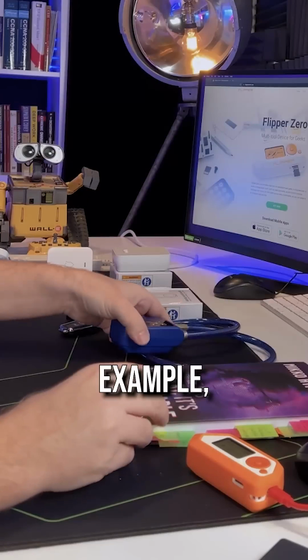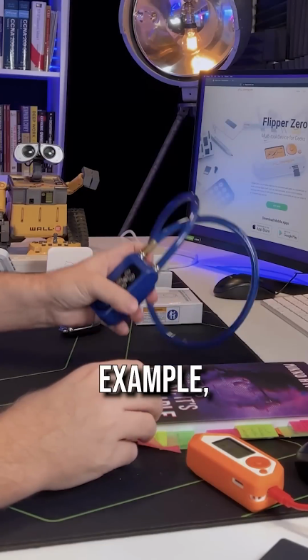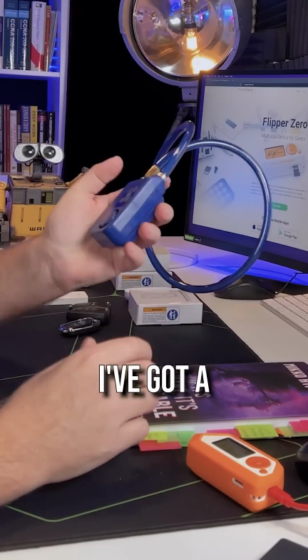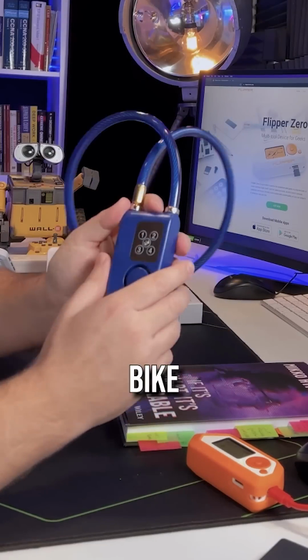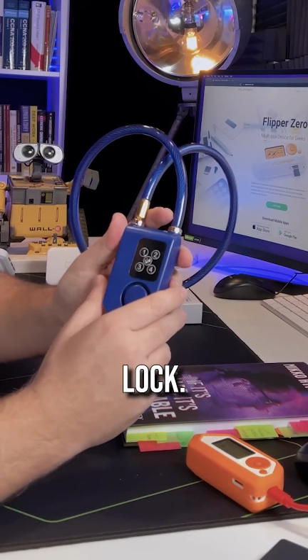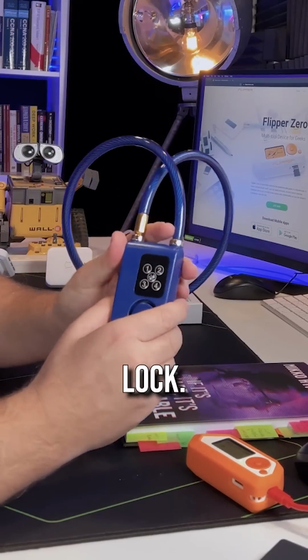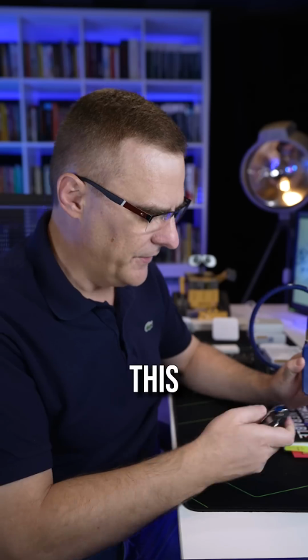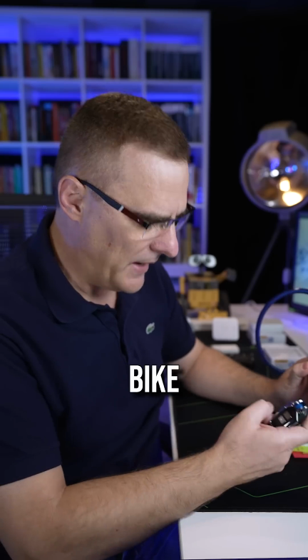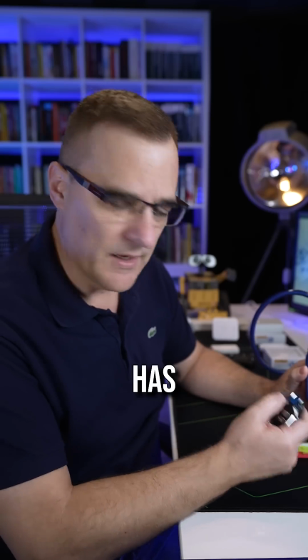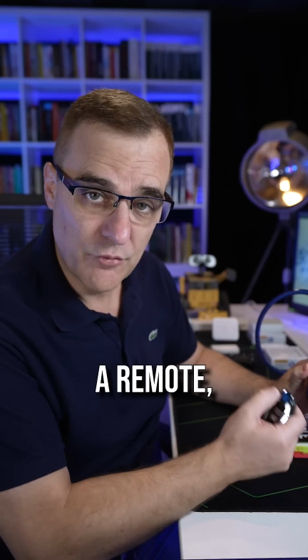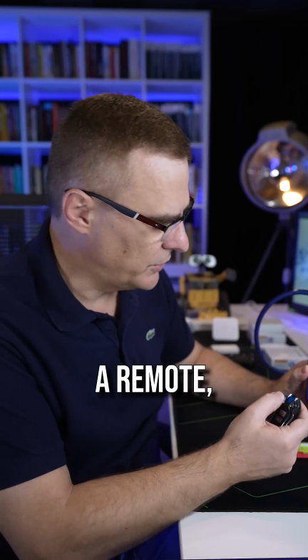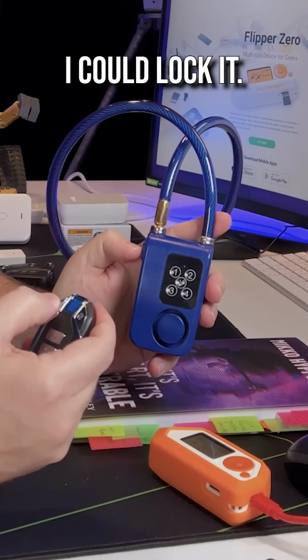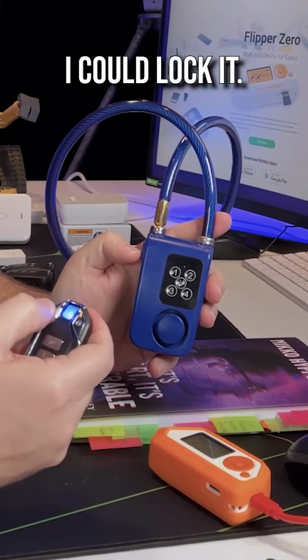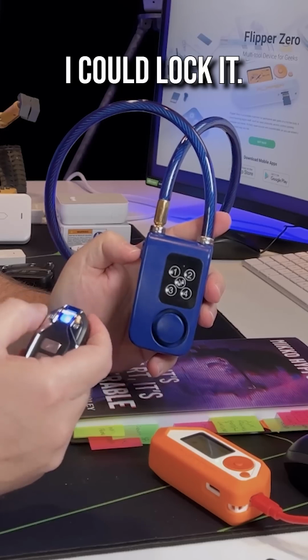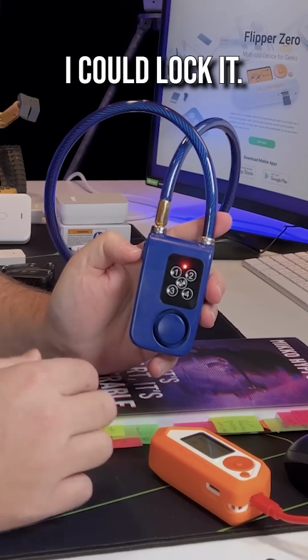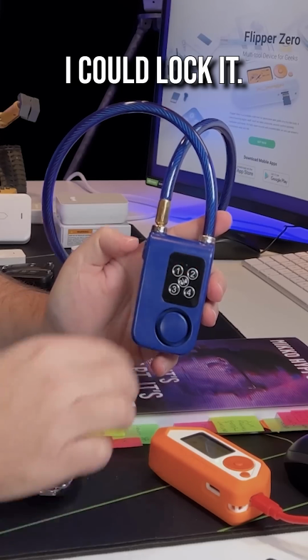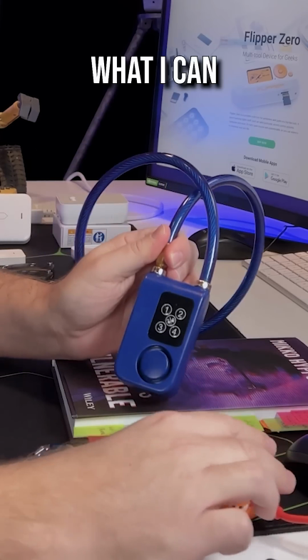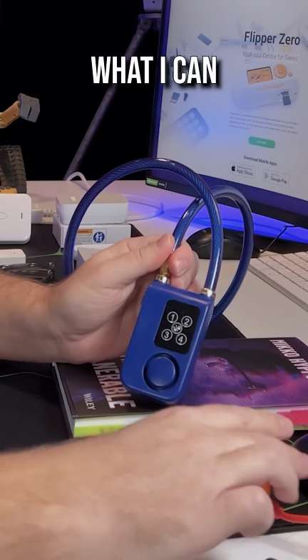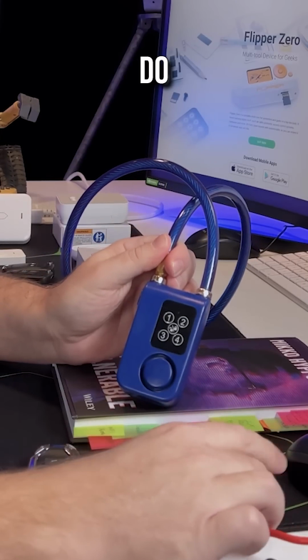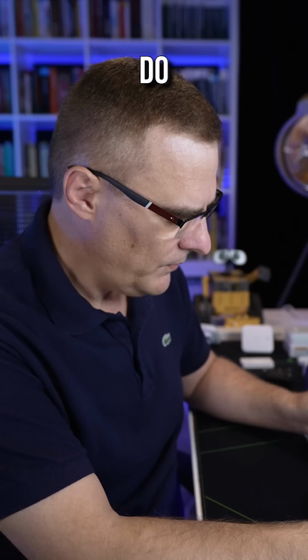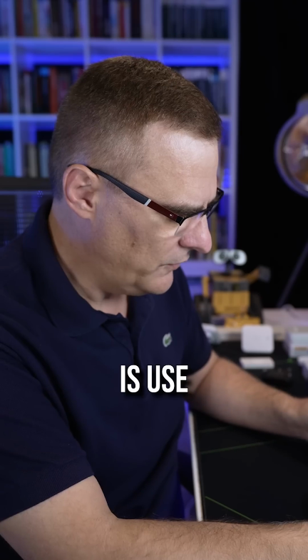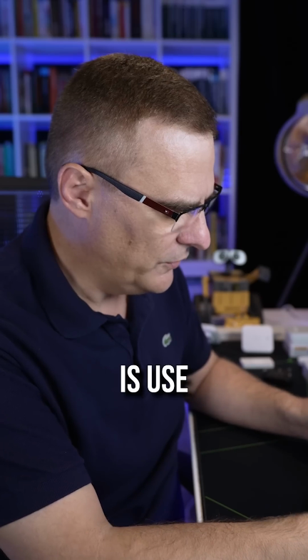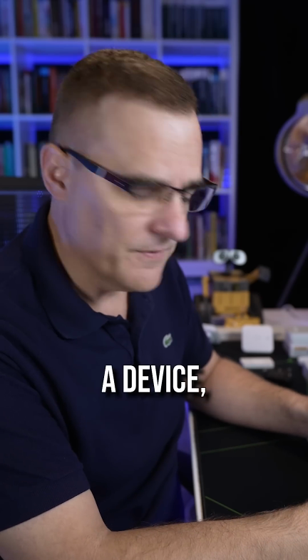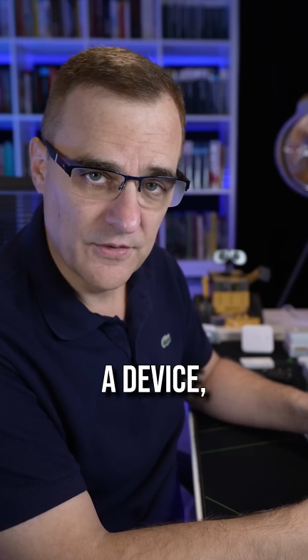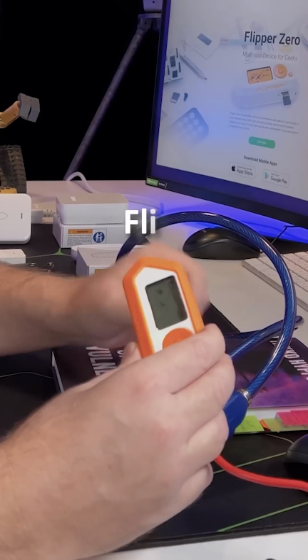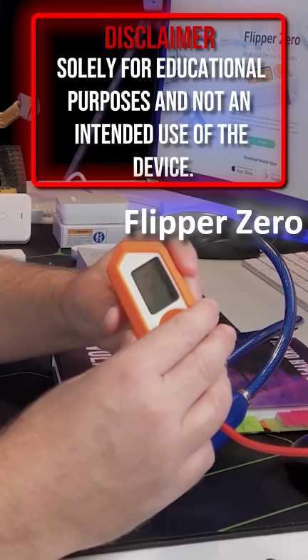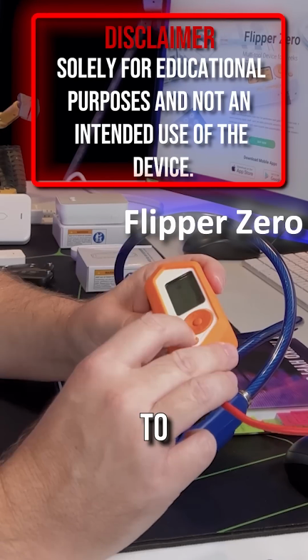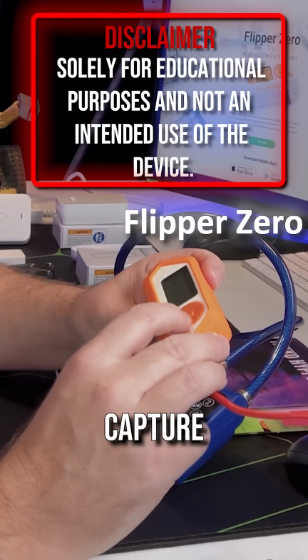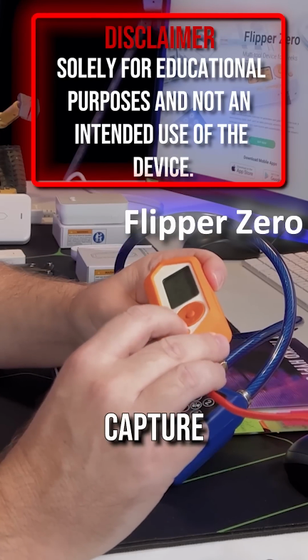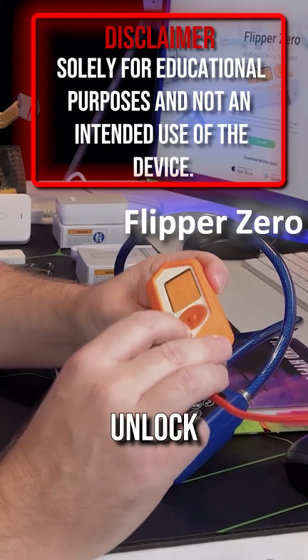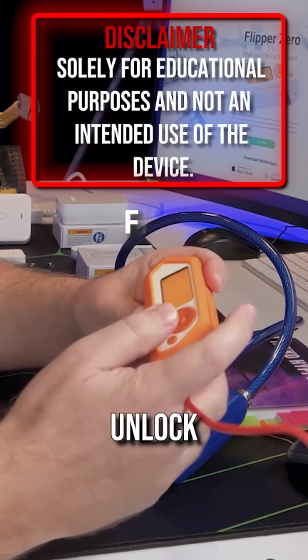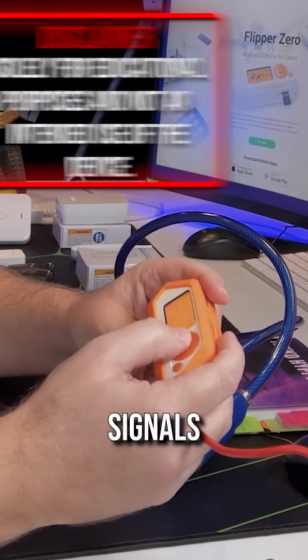In this example, I've got a bike lock. This bike lock has a remote. I could lock it, but what I can do is use a device, a Flipper Zero, to capture the unlock signals.